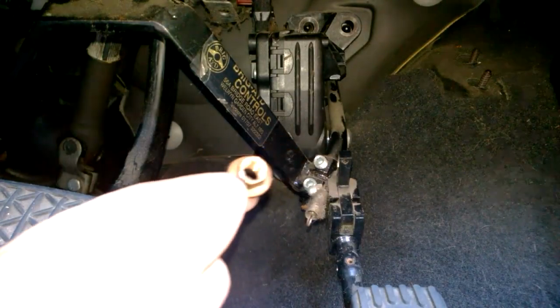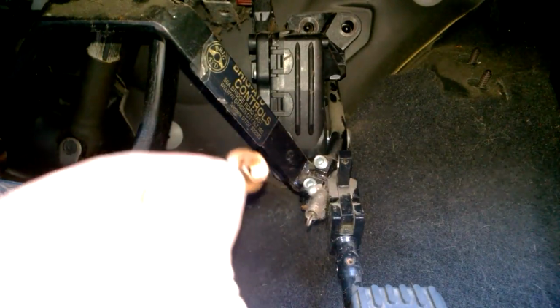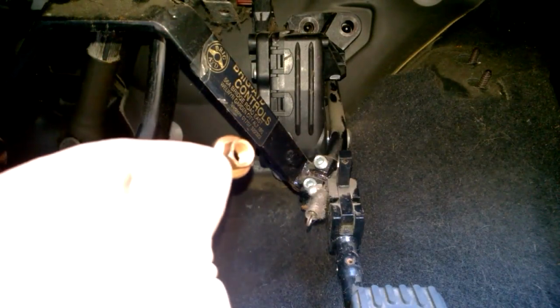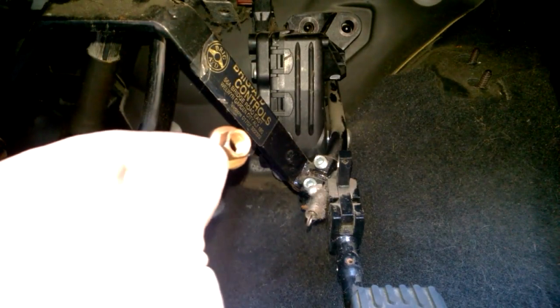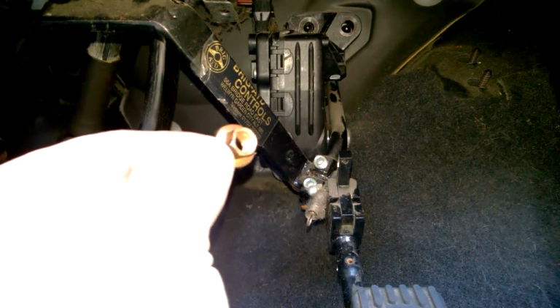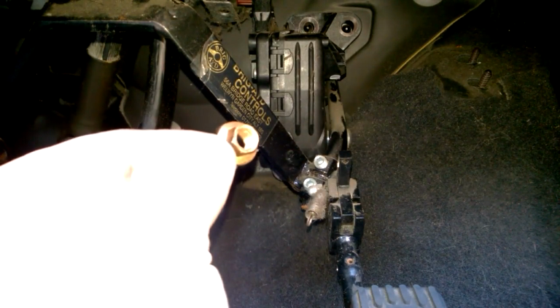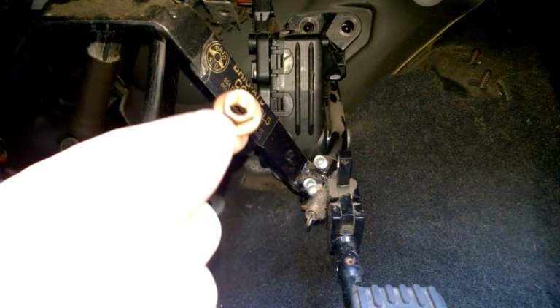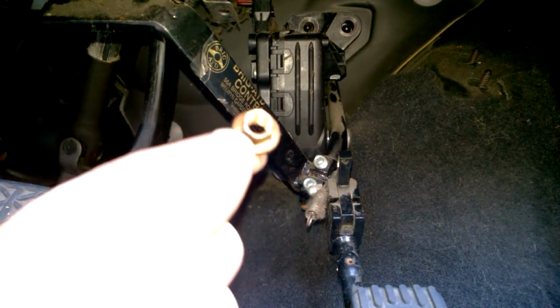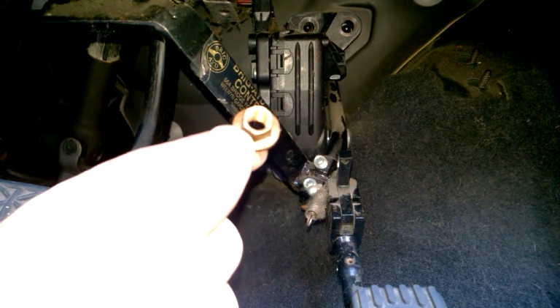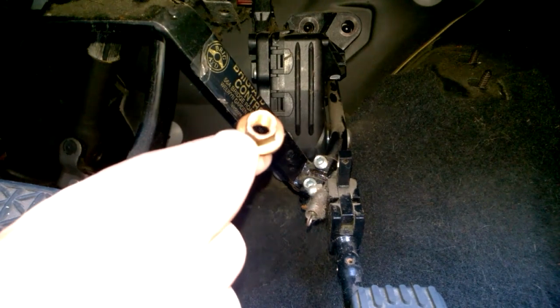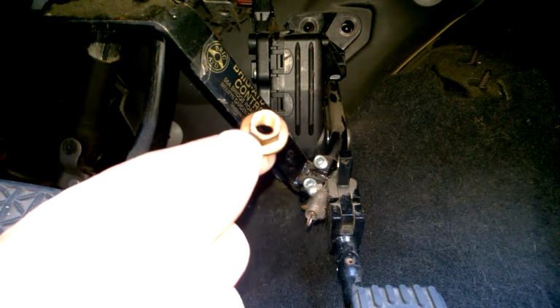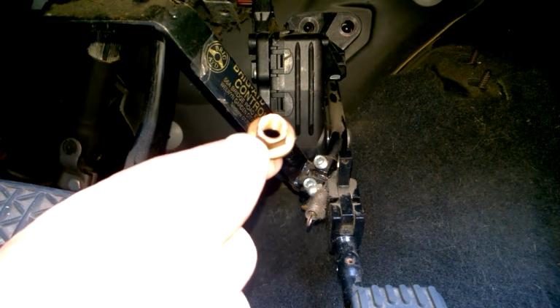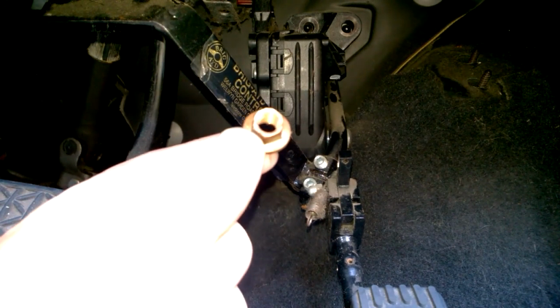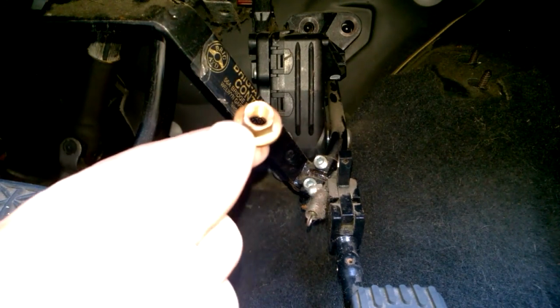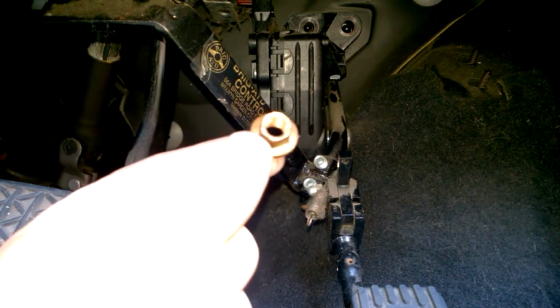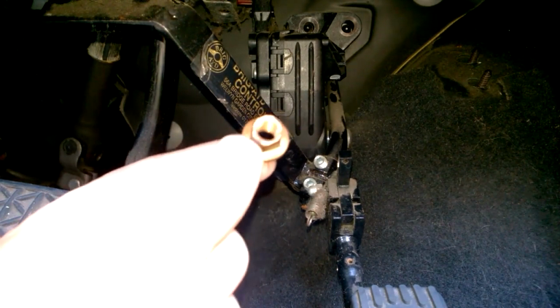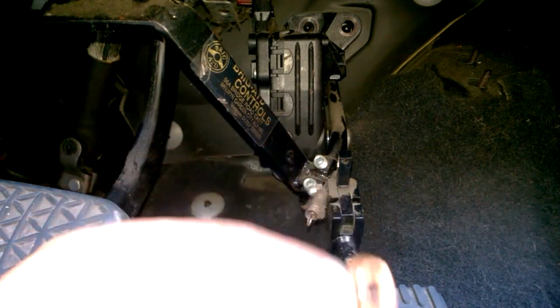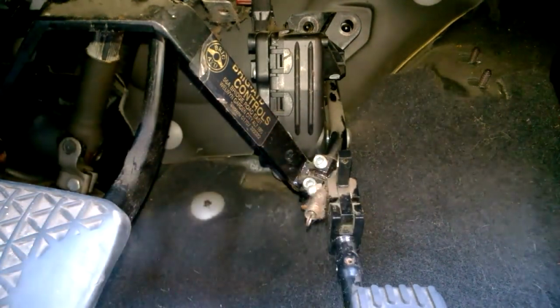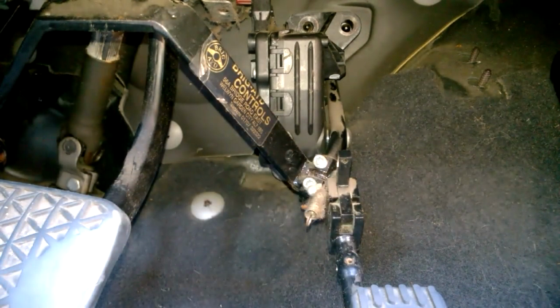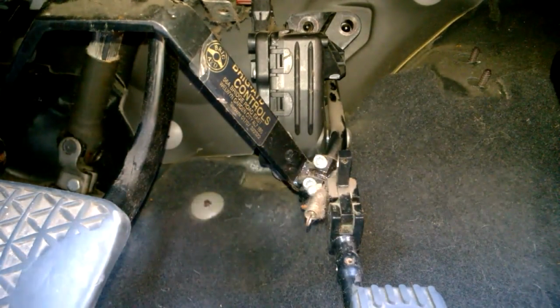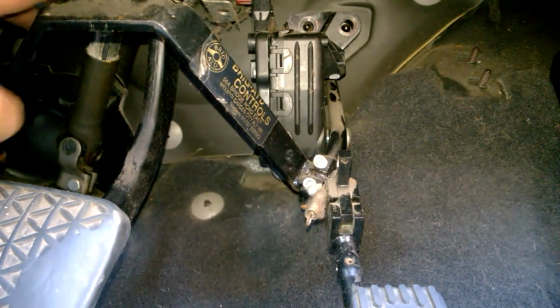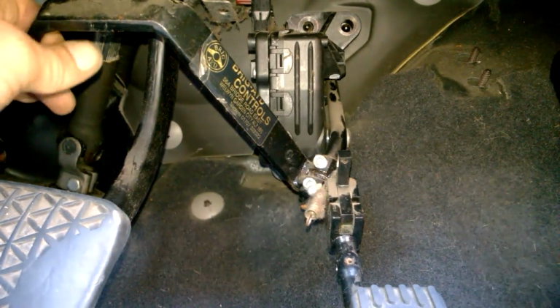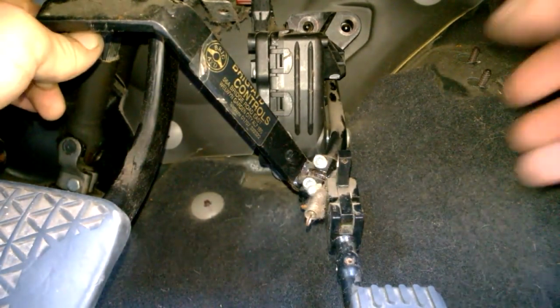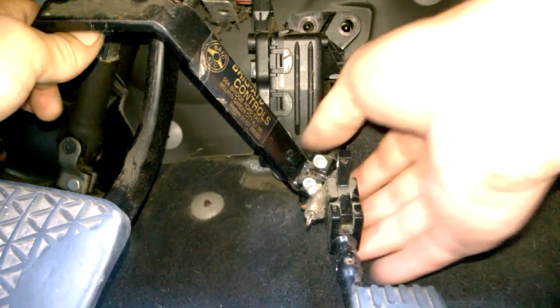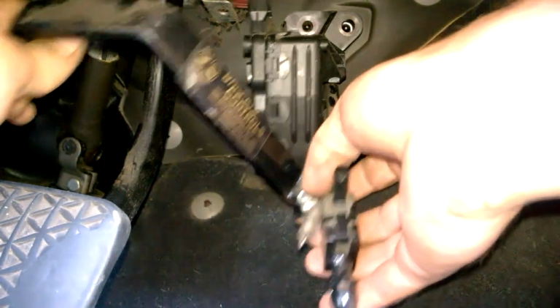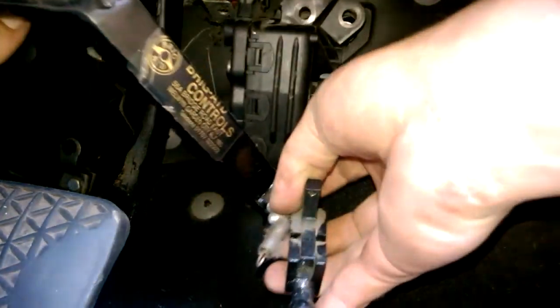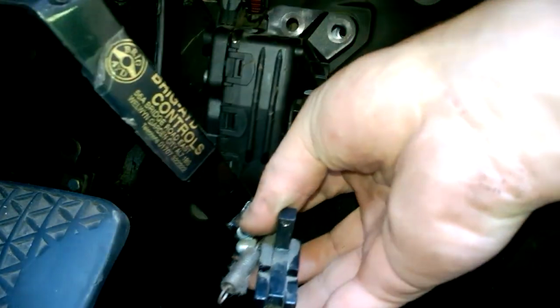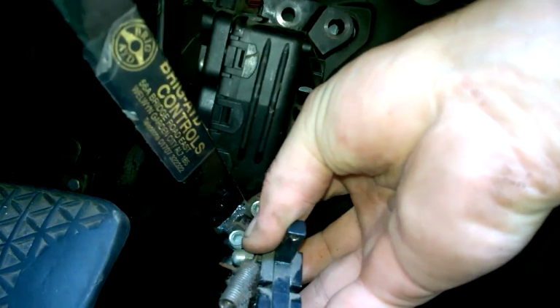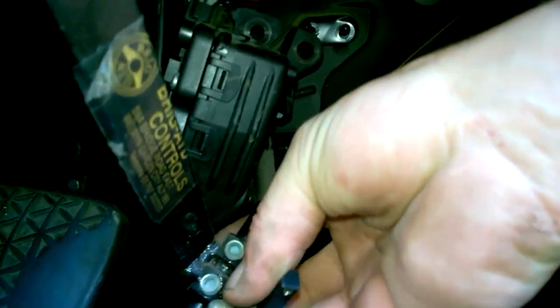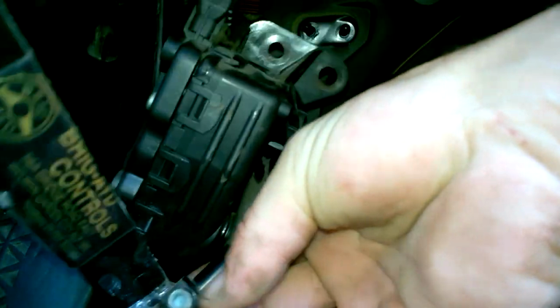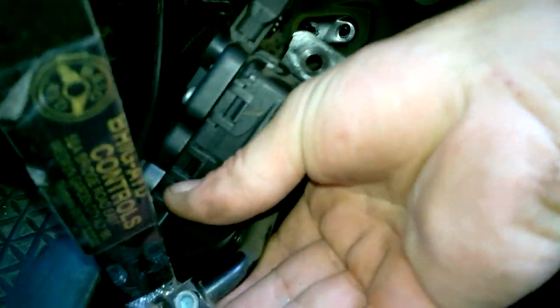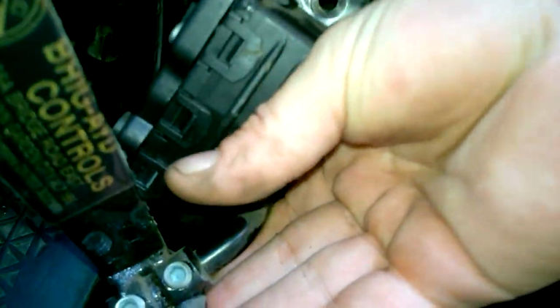Once you've removed the three bolts — they're 10 mils, two top and one bottom — they'll just be hard to pull out. Pull it out.